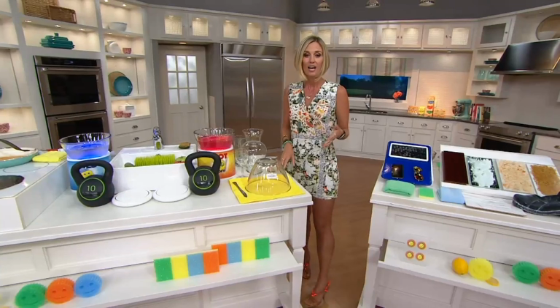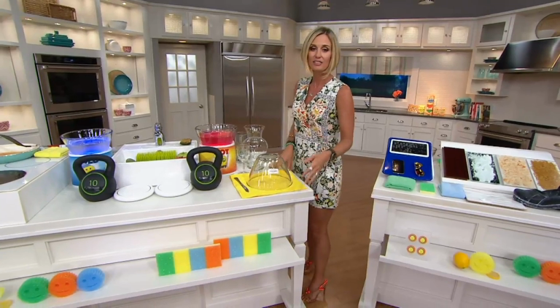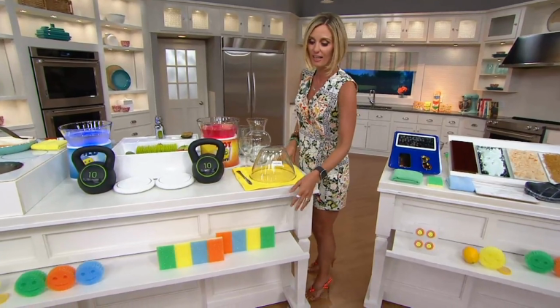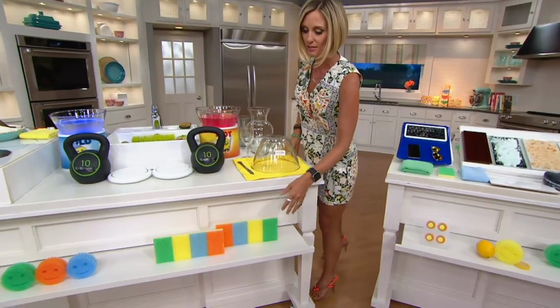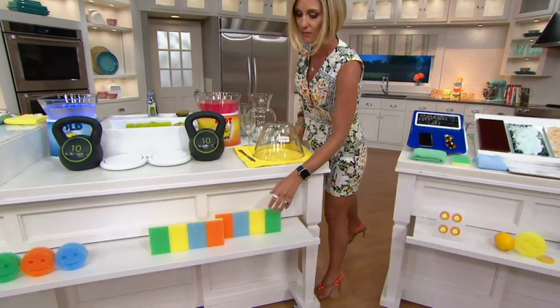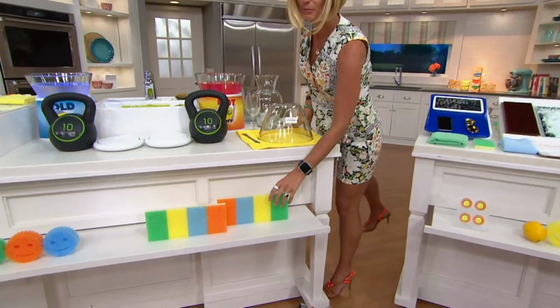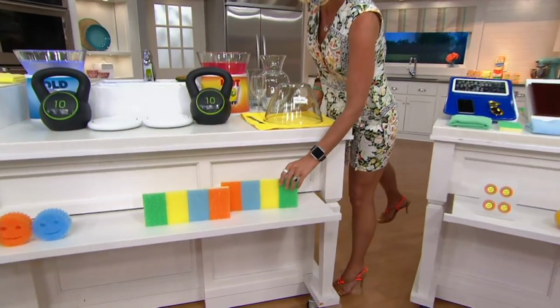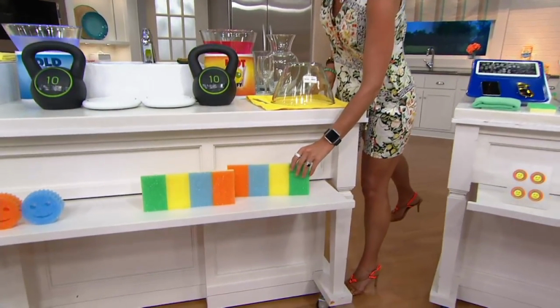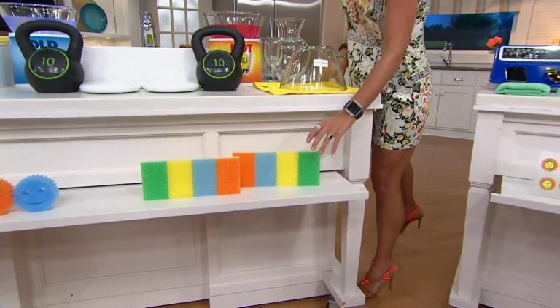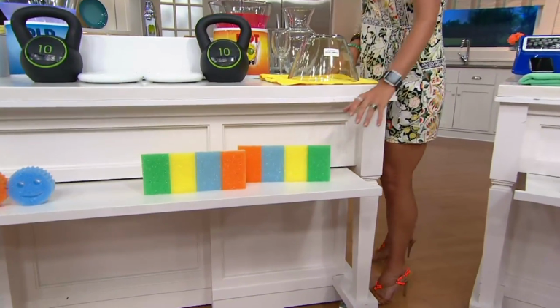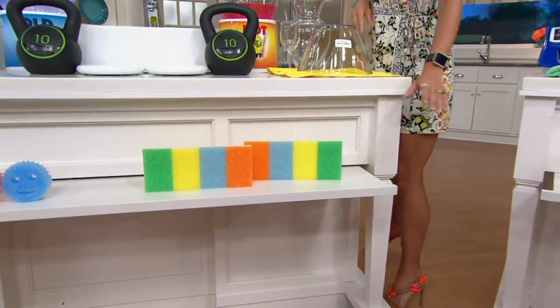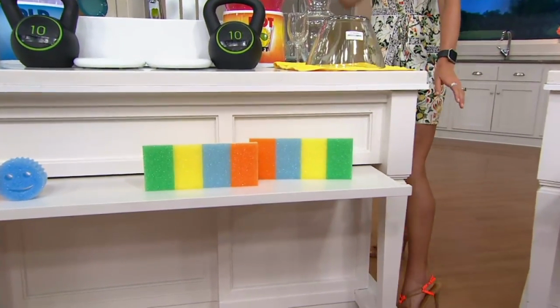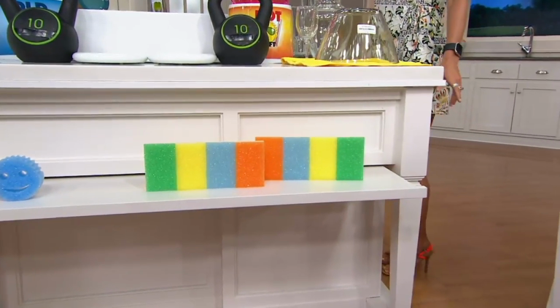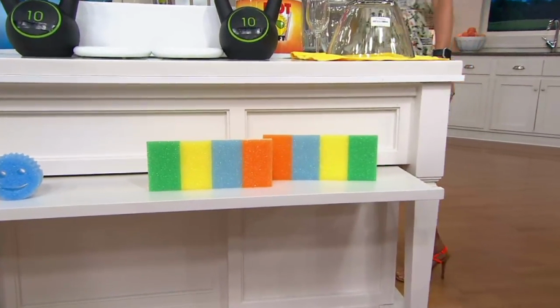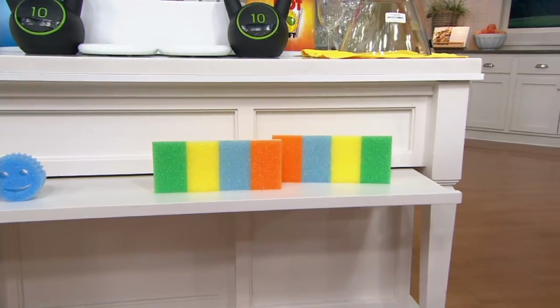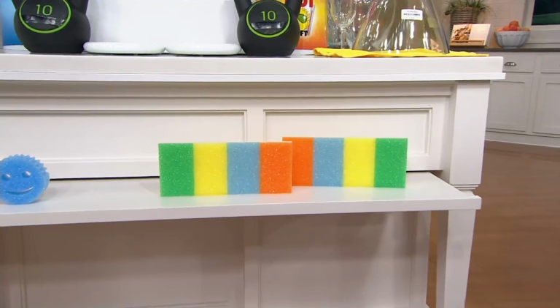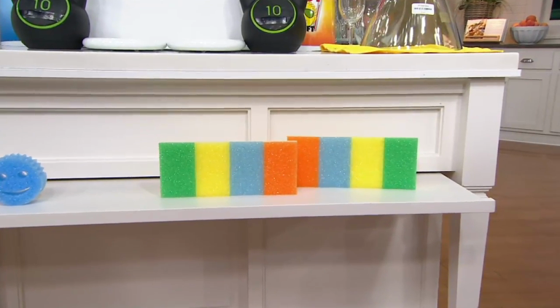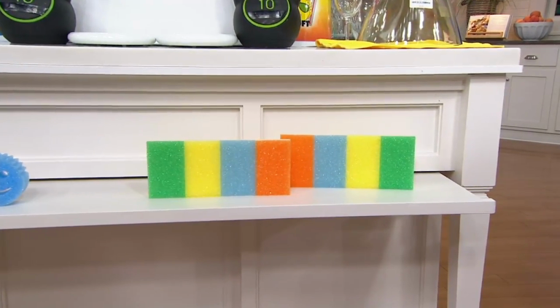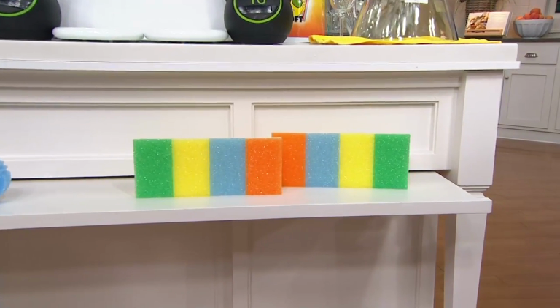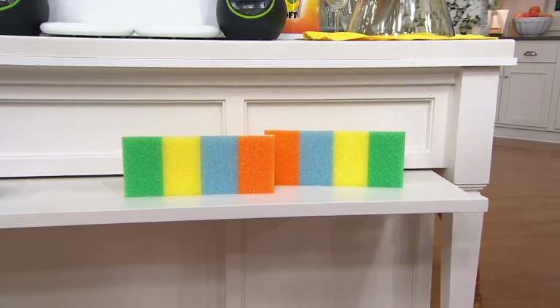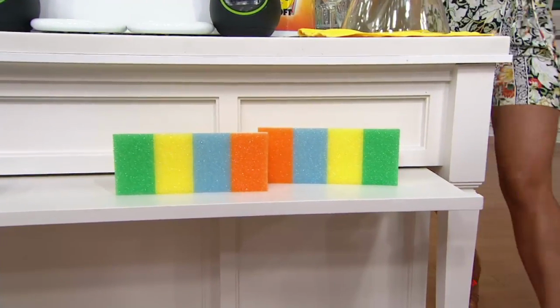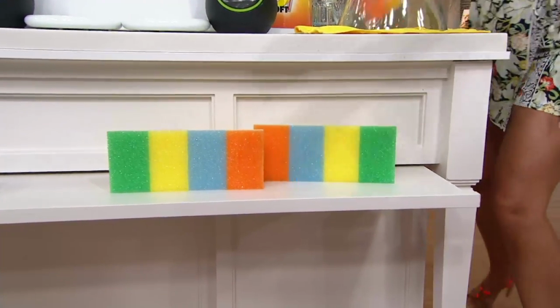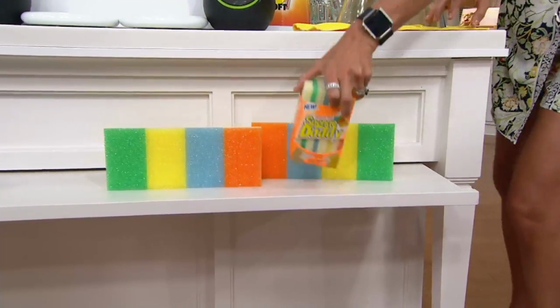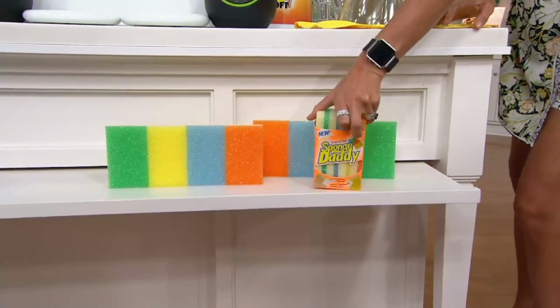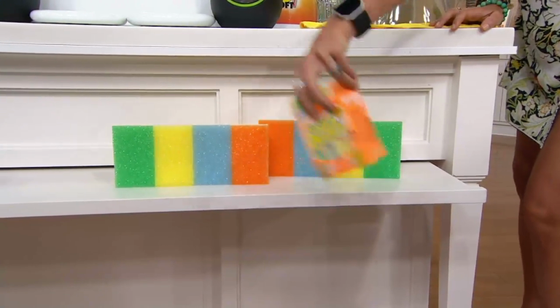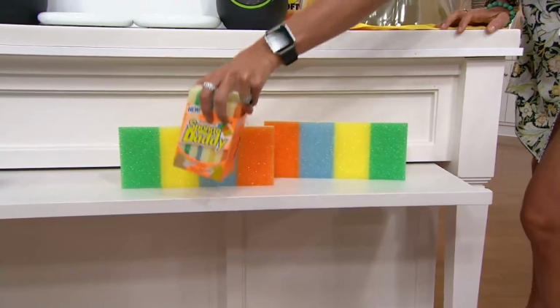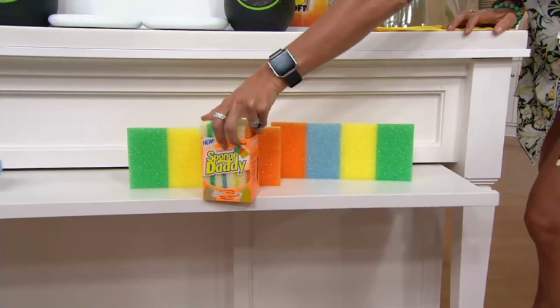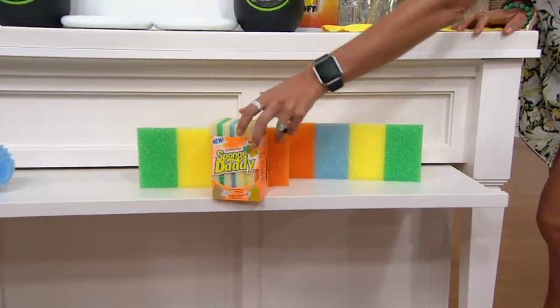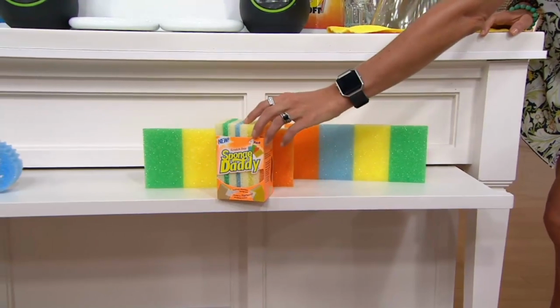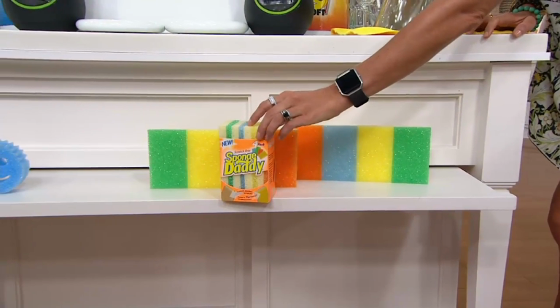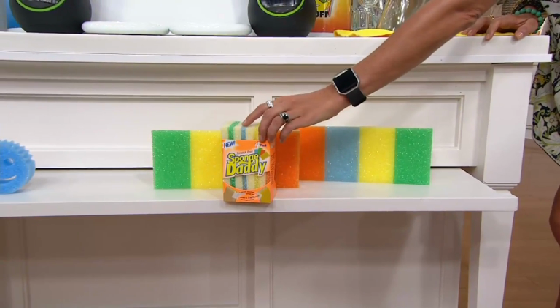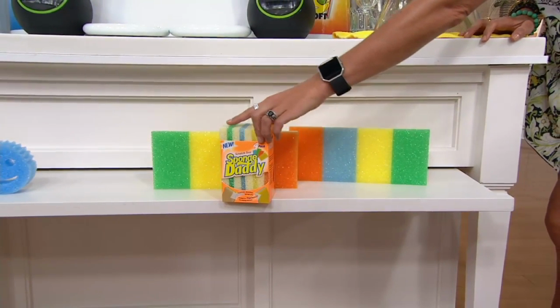110,000 sets of these have been picked up. You're getting eight of these sponges, packaged like this — four right here, four right here. It's not just a sponge. It's a Sponge Daddy.